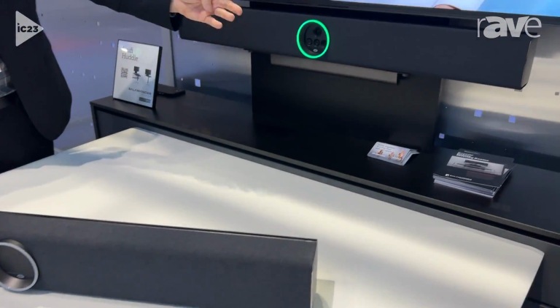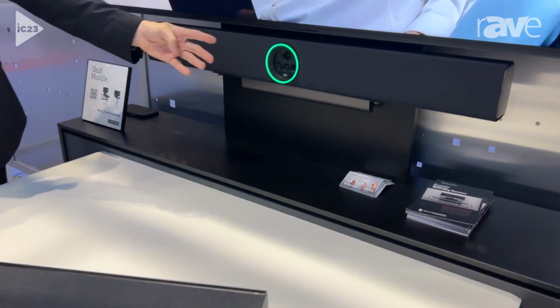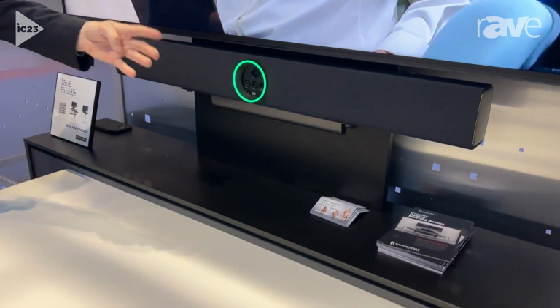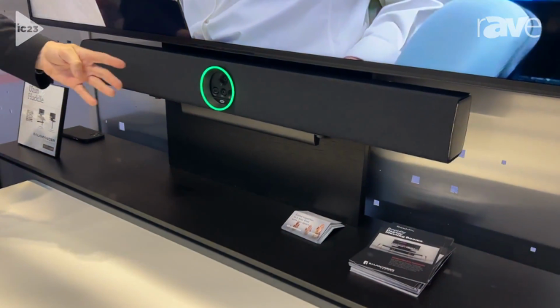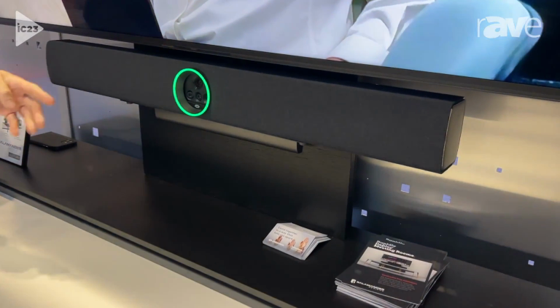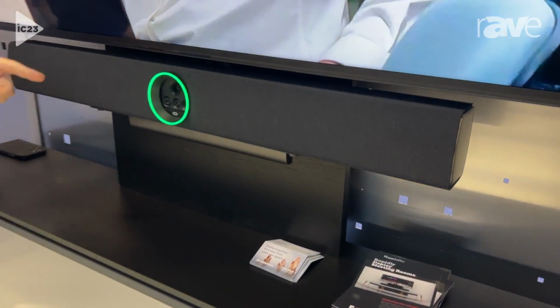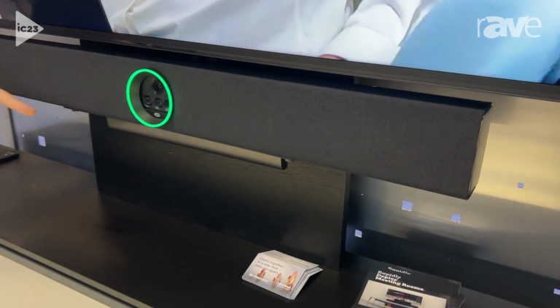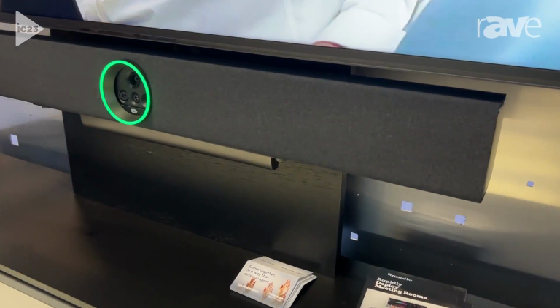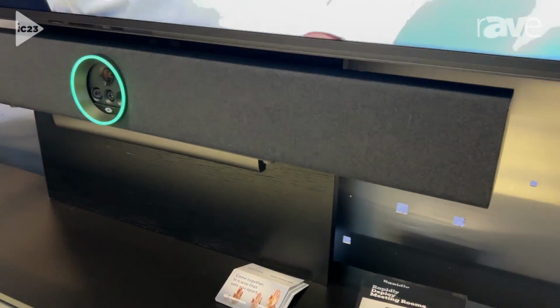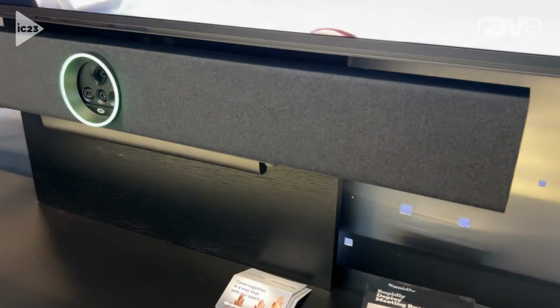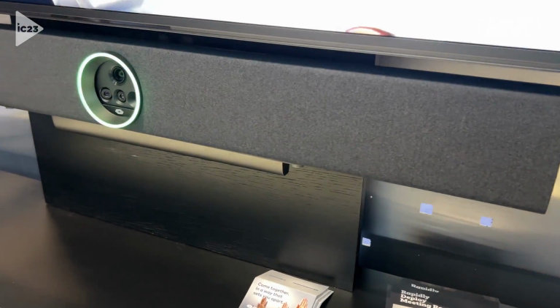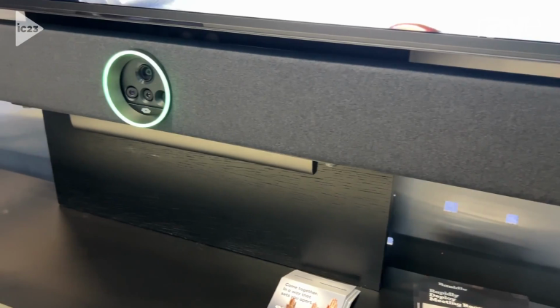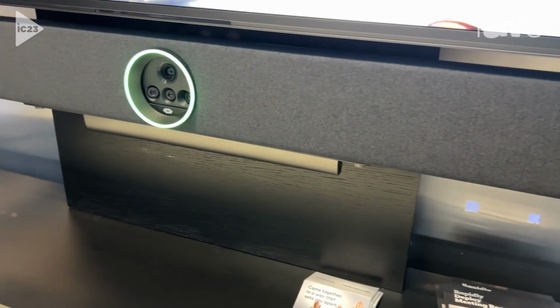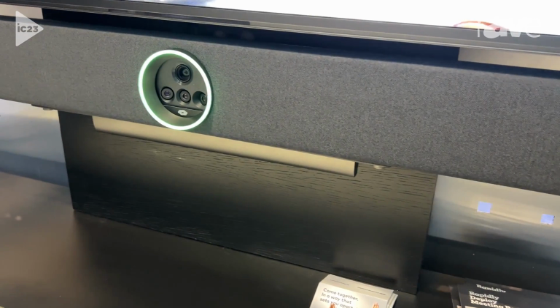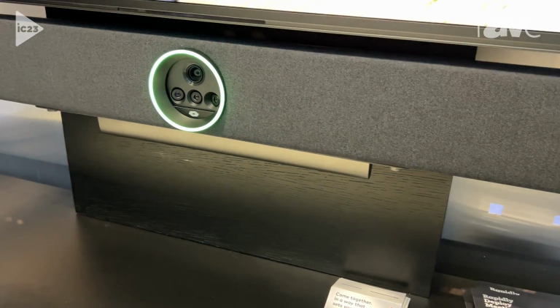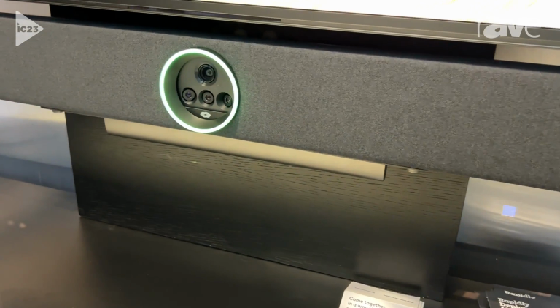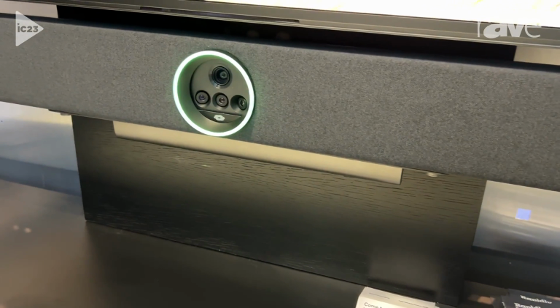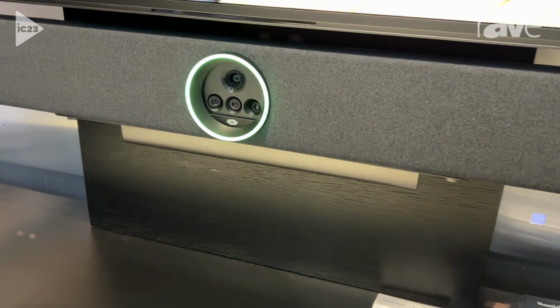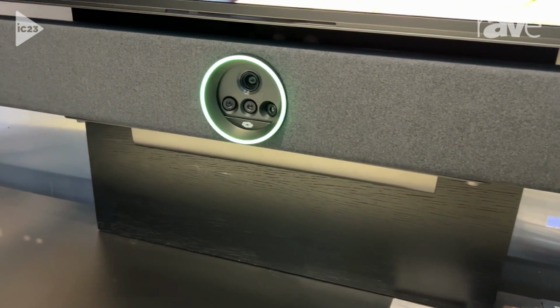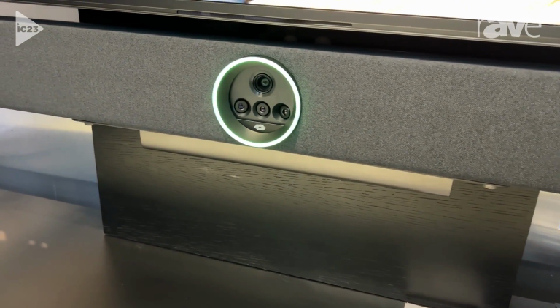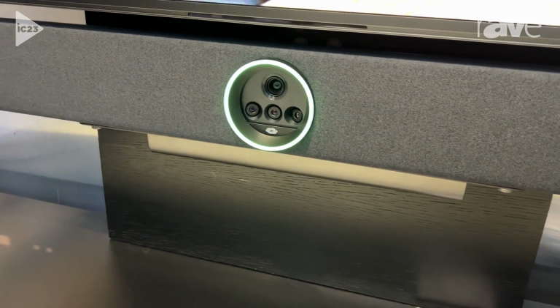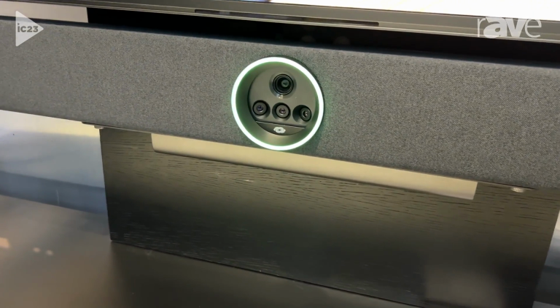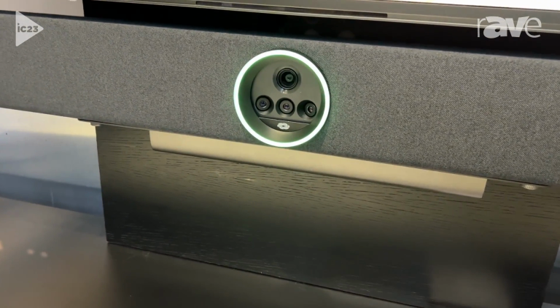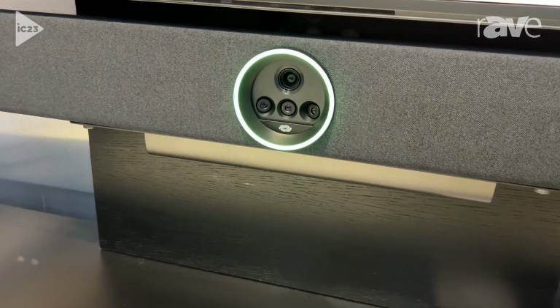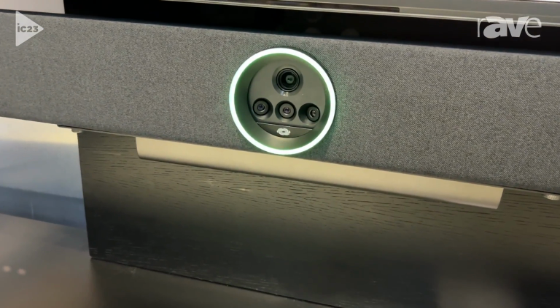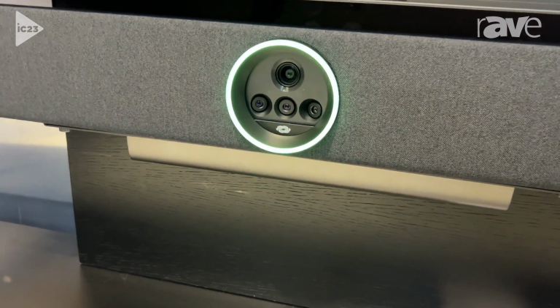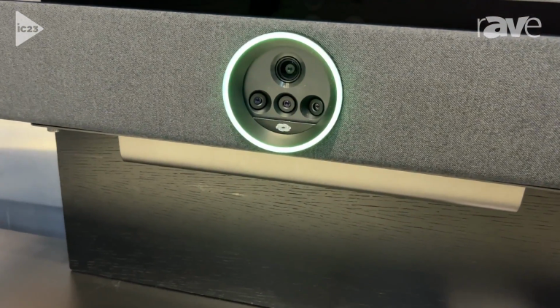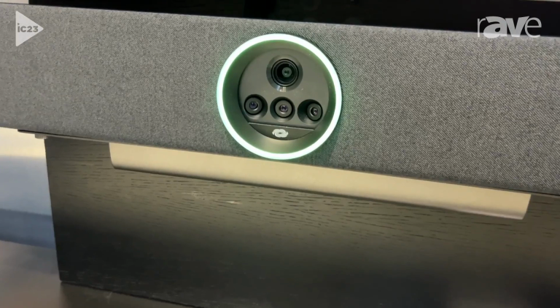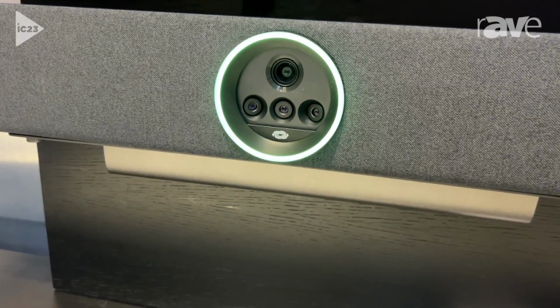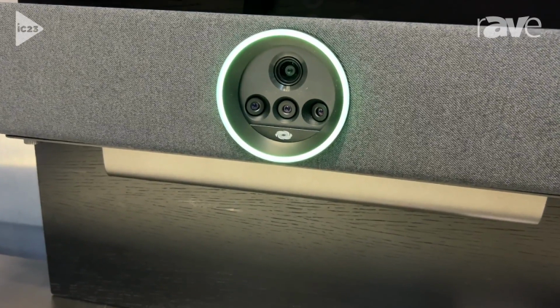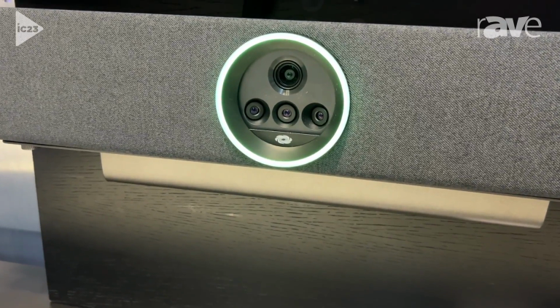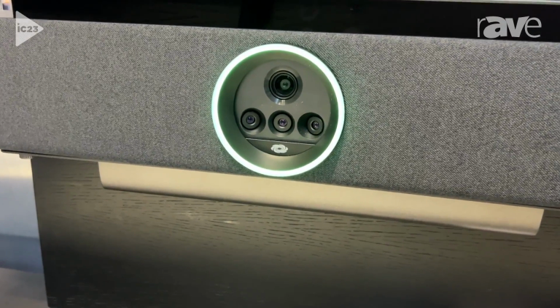This has four different cameras. The top camera is a wider angle field of view lens — think a 90-degree field of view lens — that gives you all the camera tracking, framing, and zooming for anyone sitting relatively close.